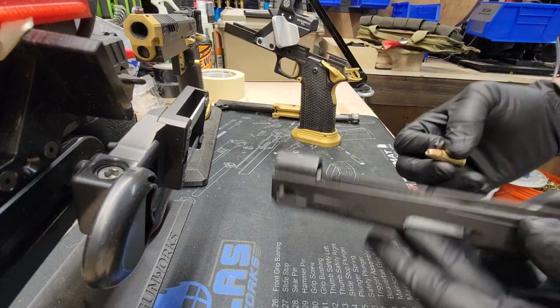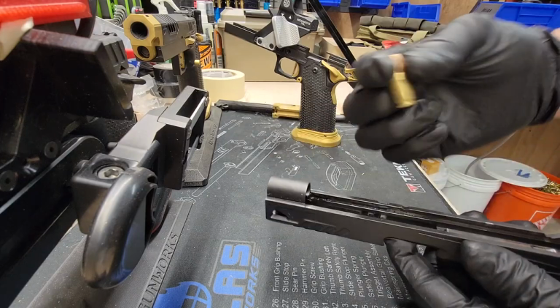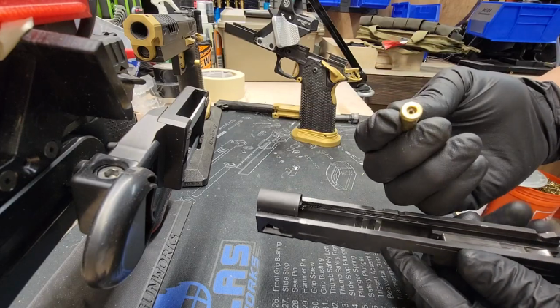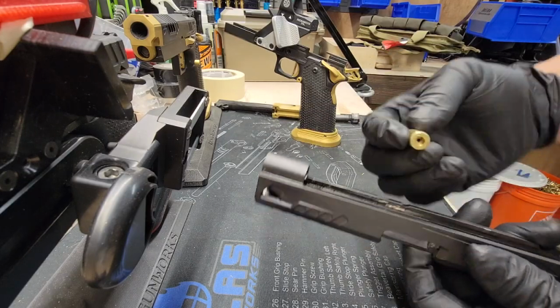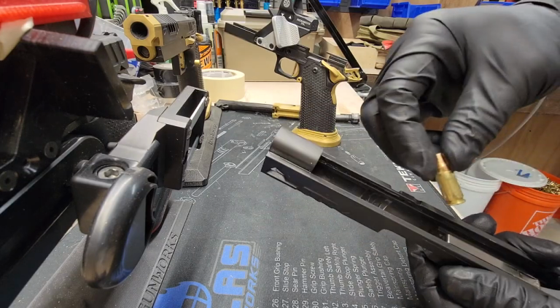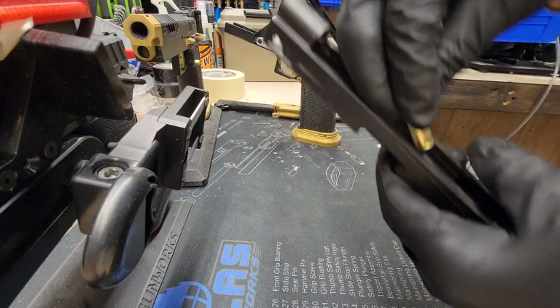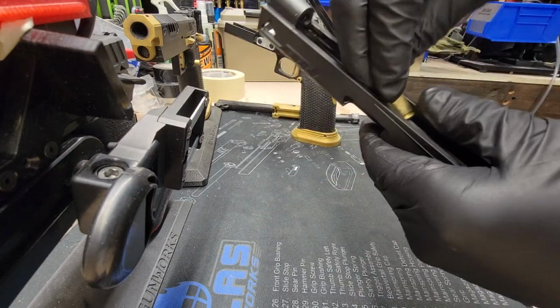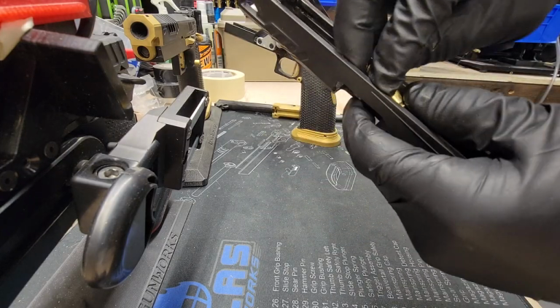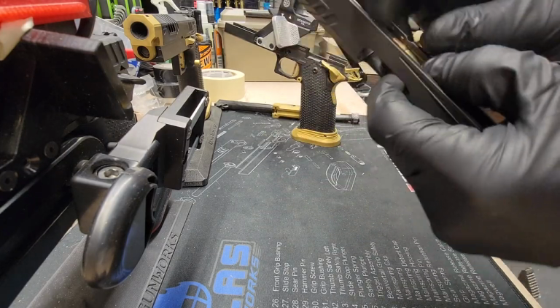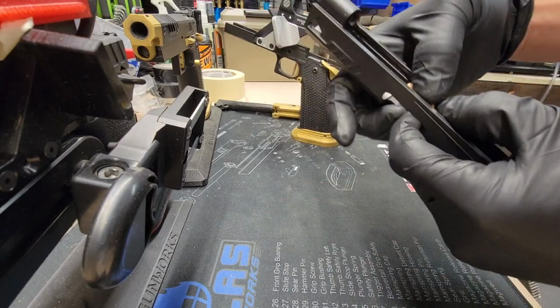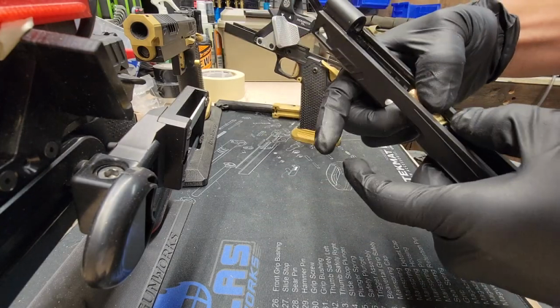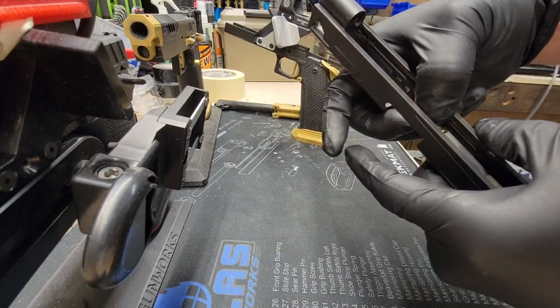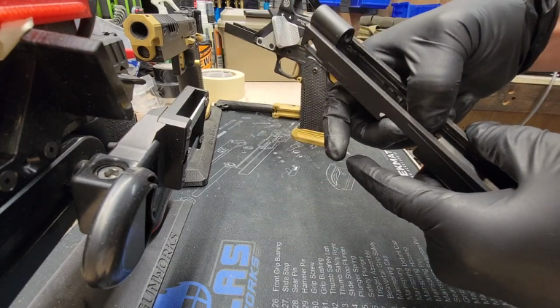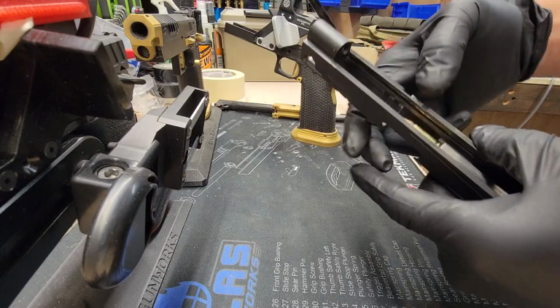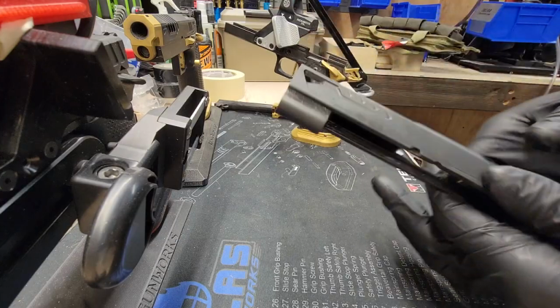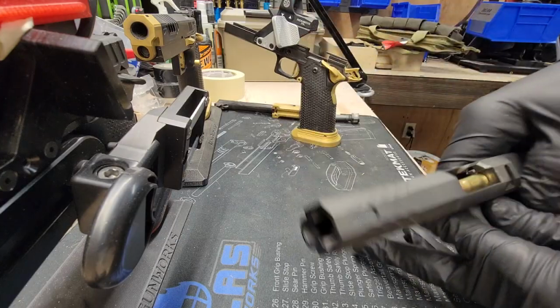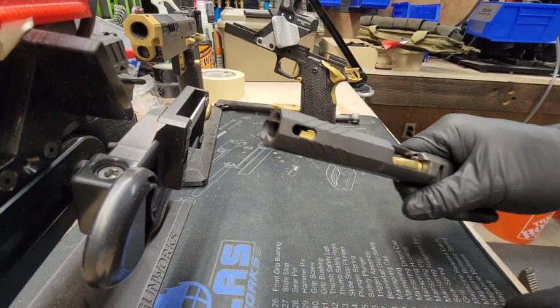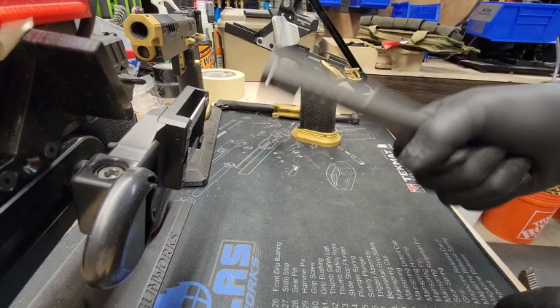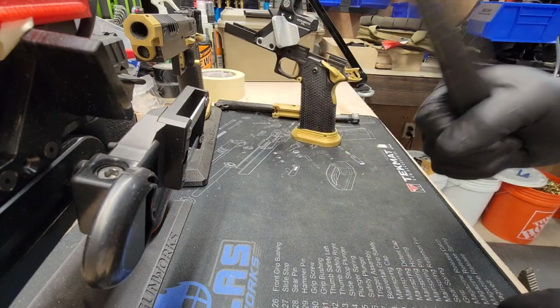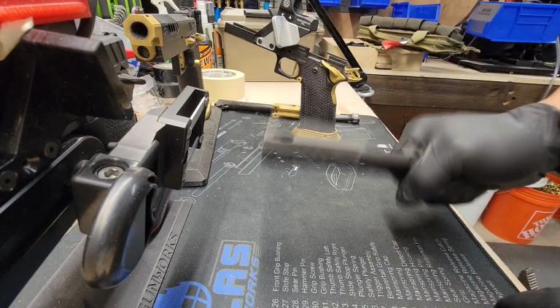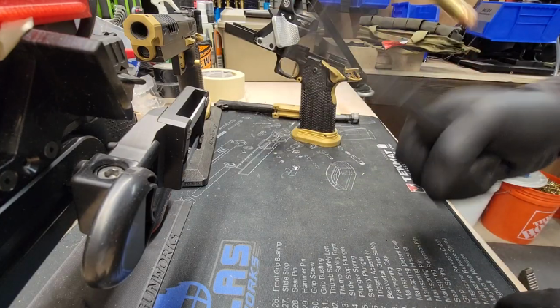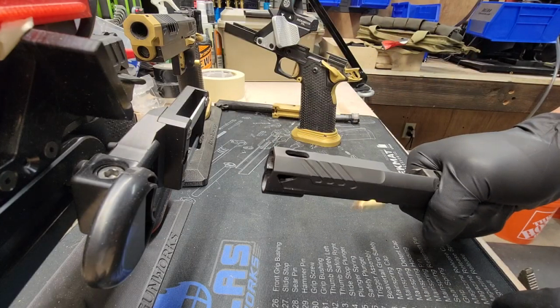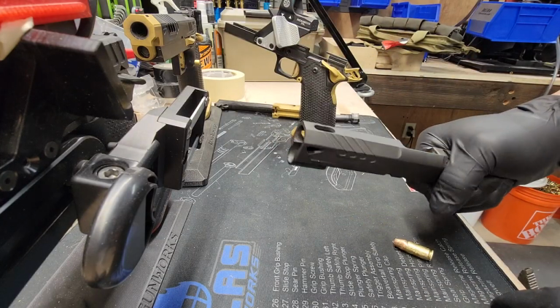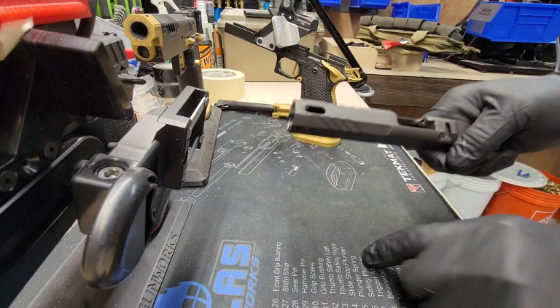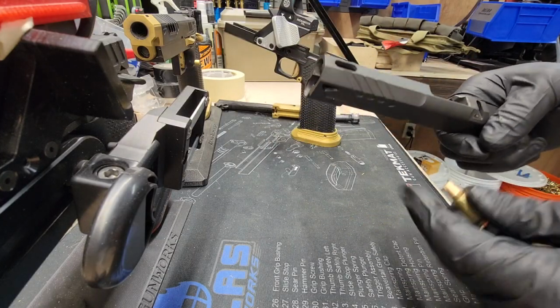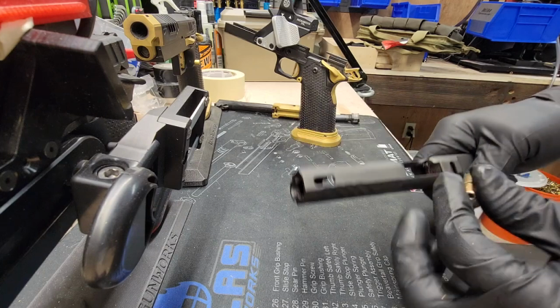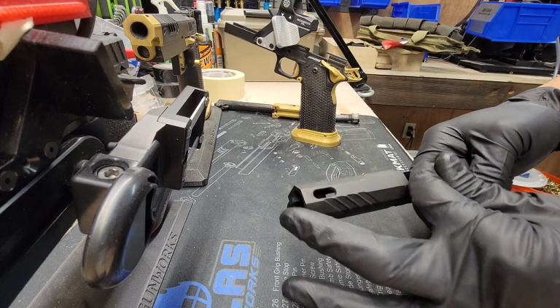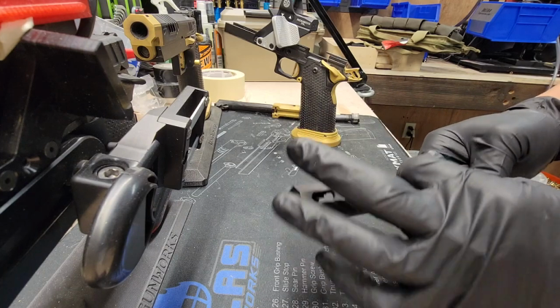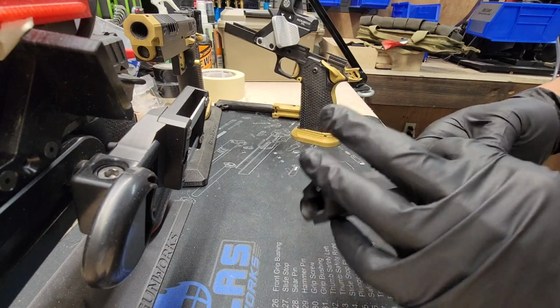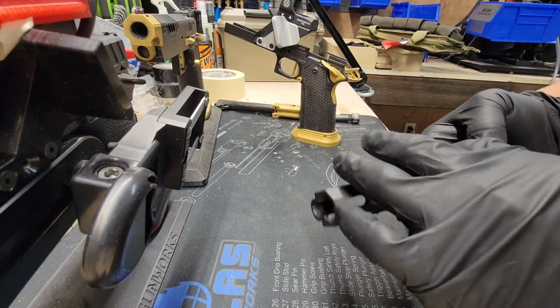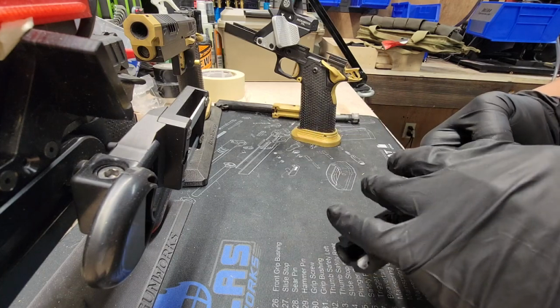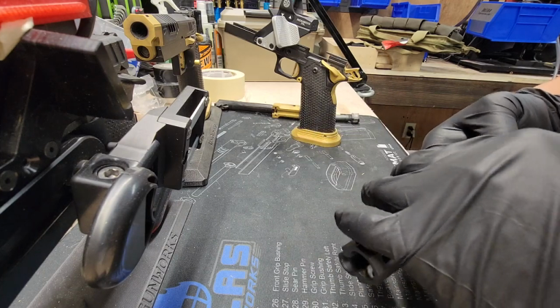Take a dummy round and put it in between the extractor and the slide after you disassemble it. Give it a couple shakes. If it falls out pretty easily, then you need to tighten up your extractor.